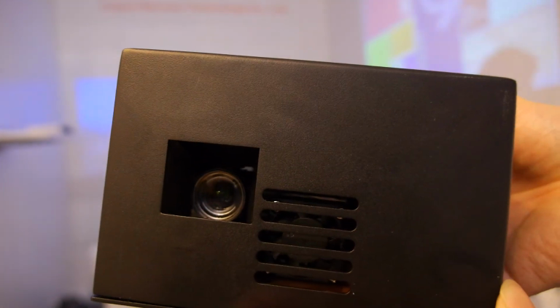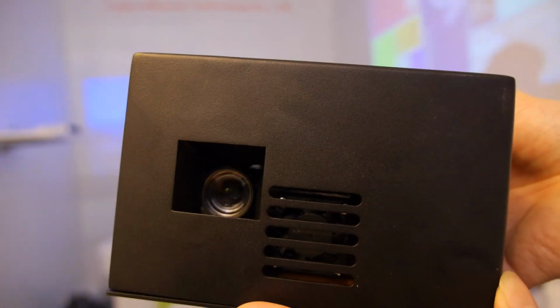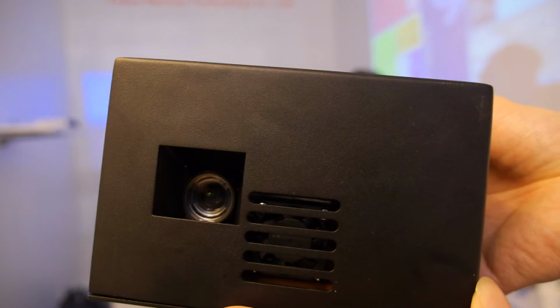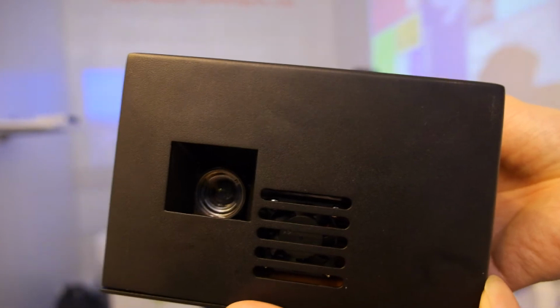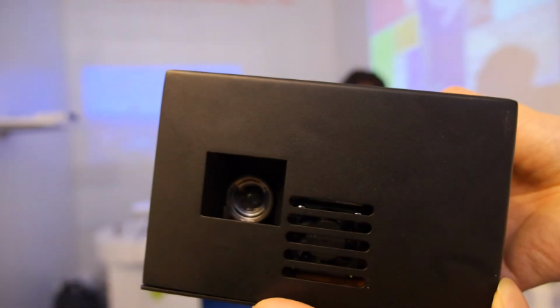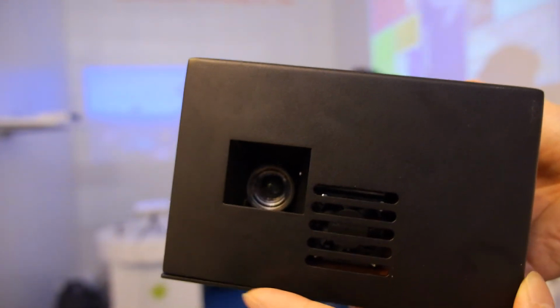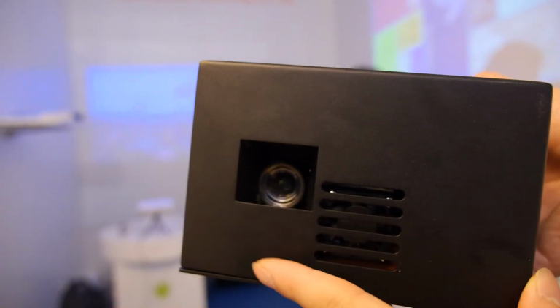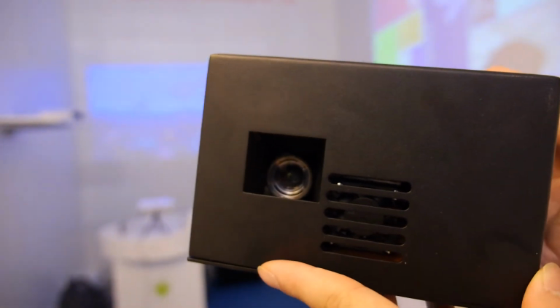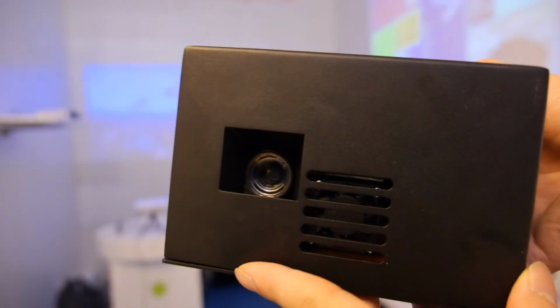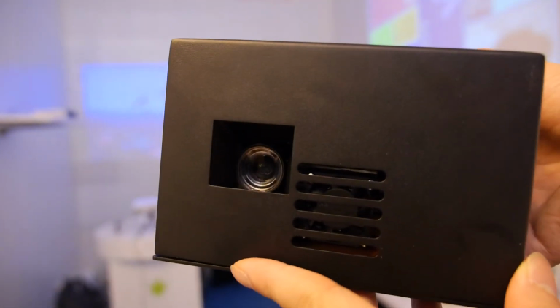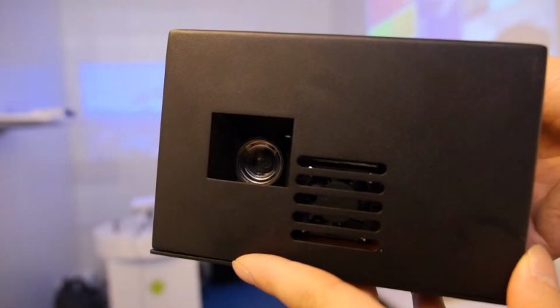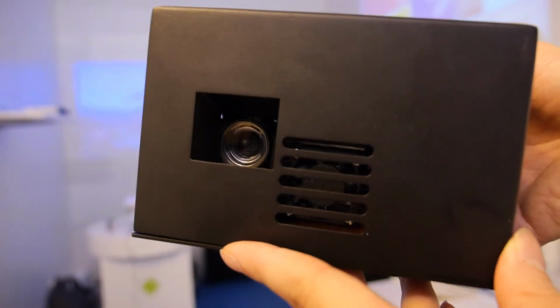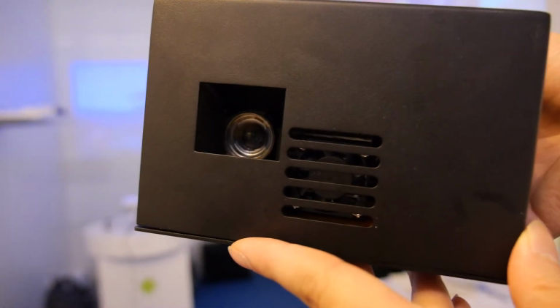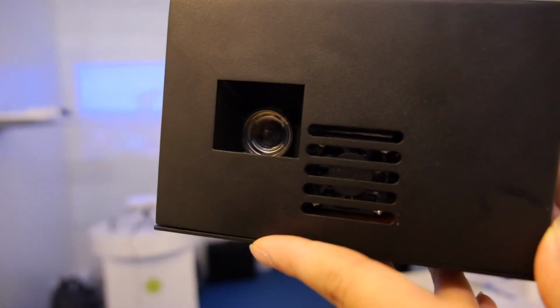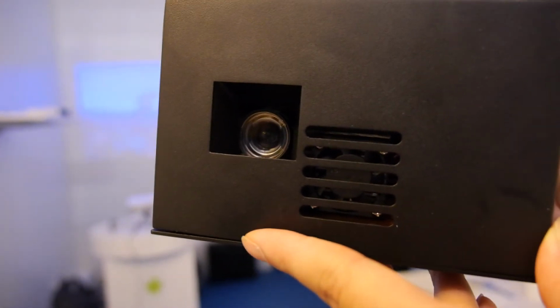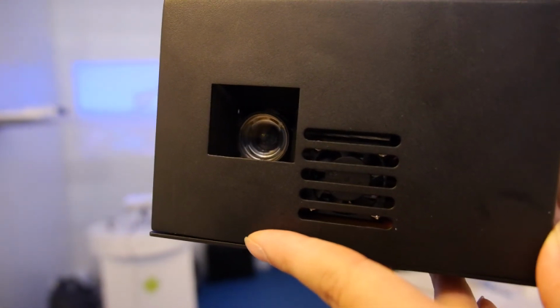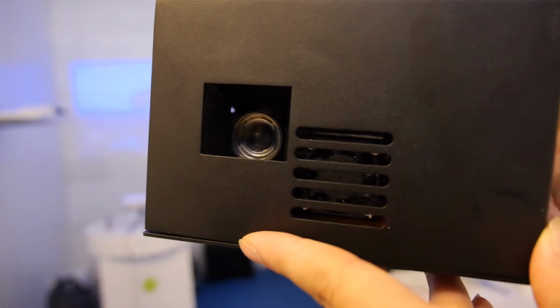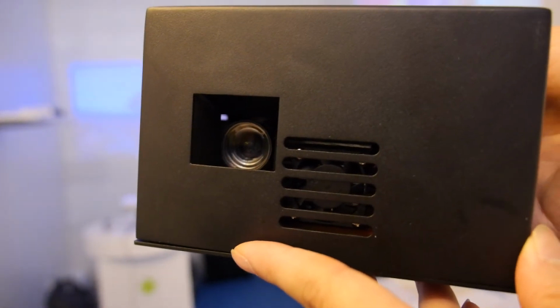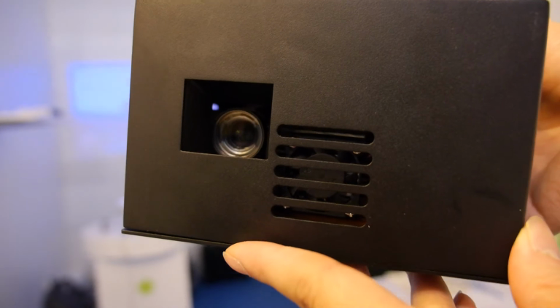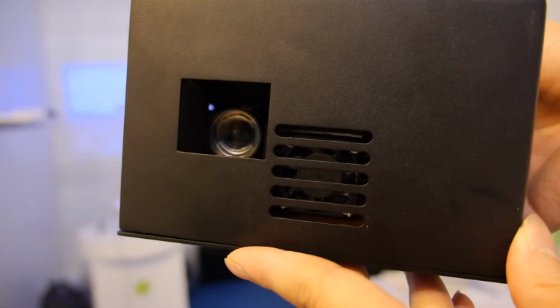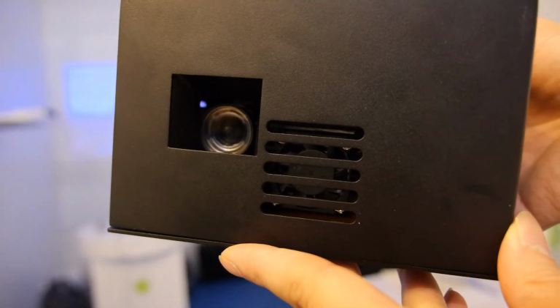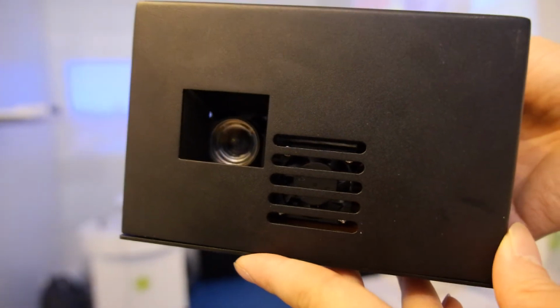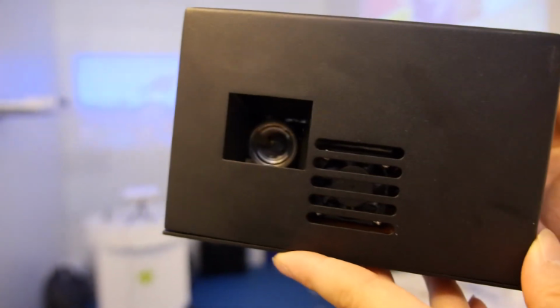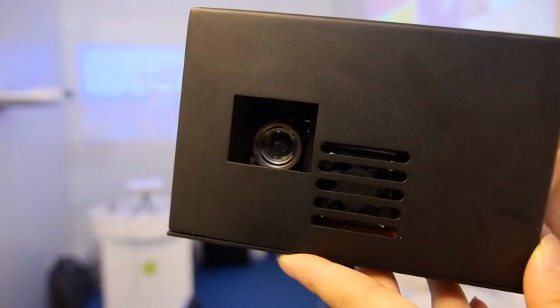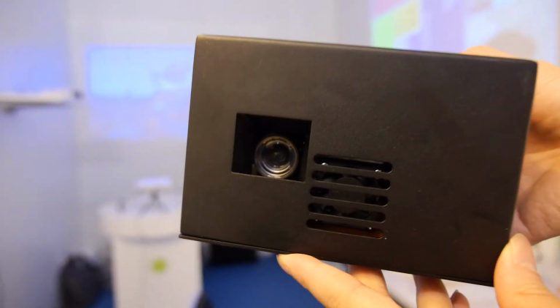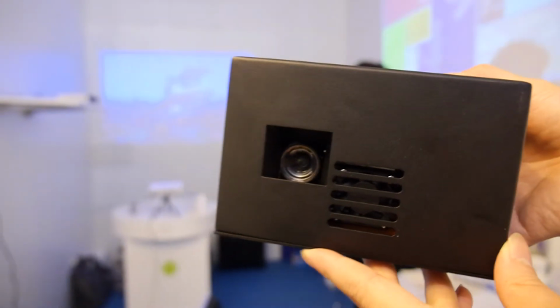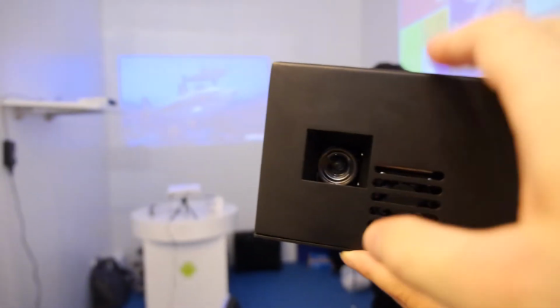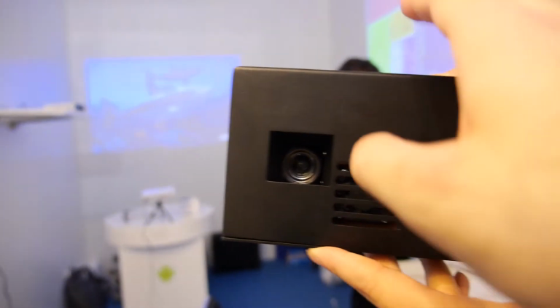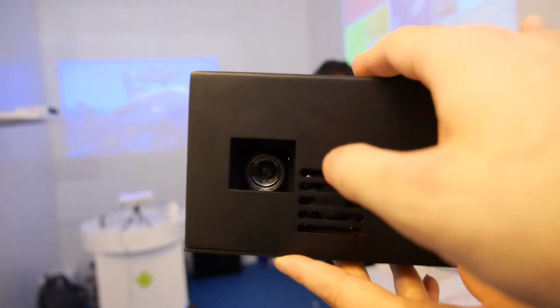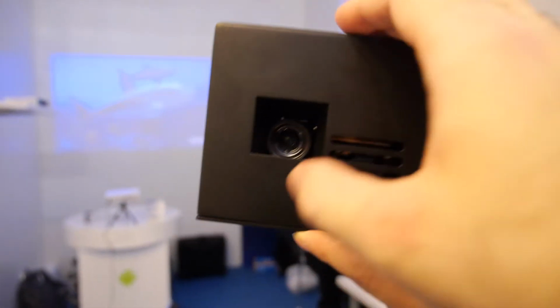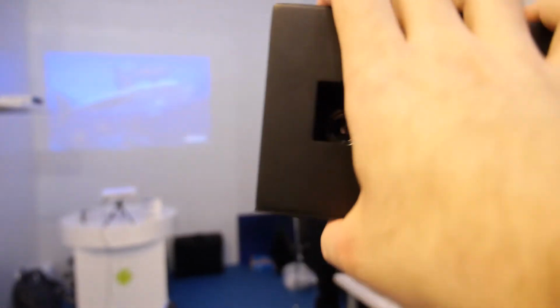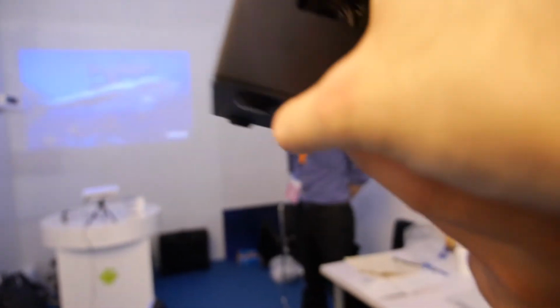What's the resolution? This one is 1280 by 800. Is there a battery inside? No, not that one.